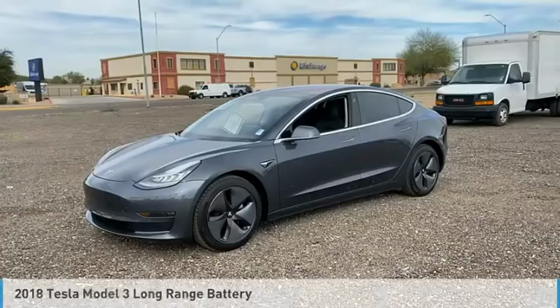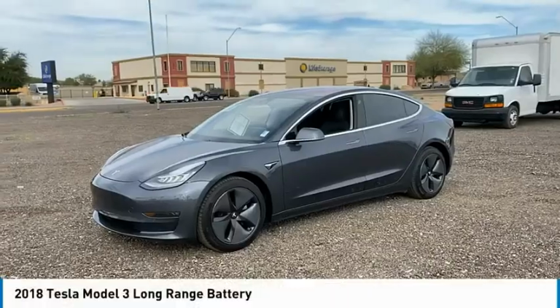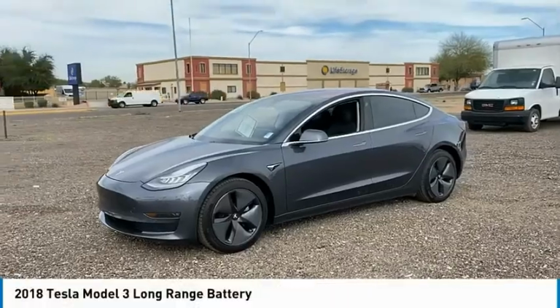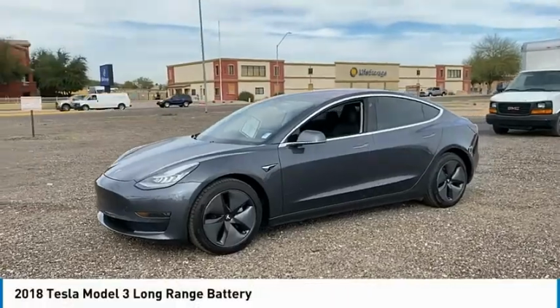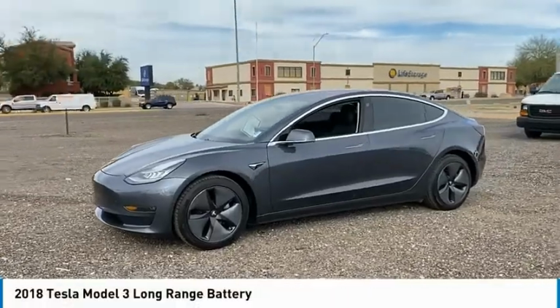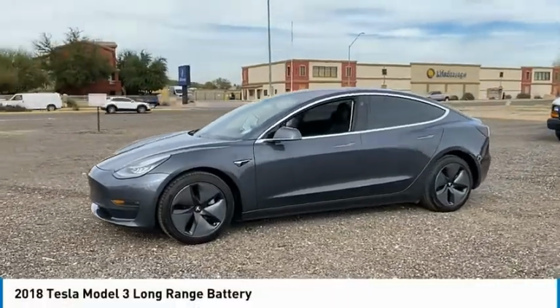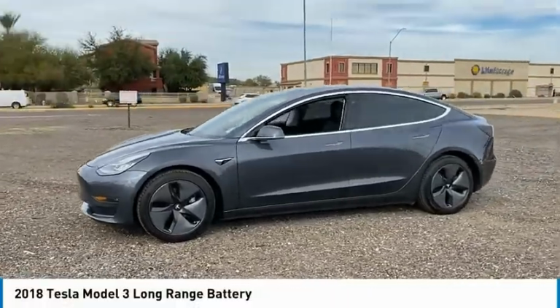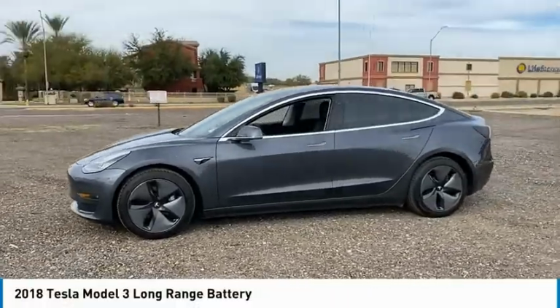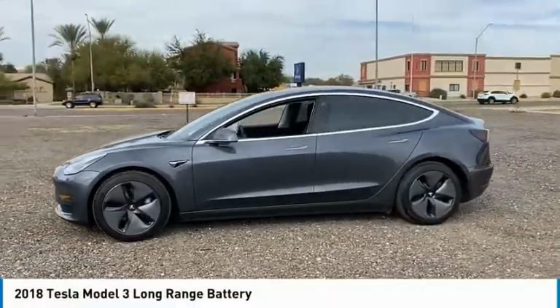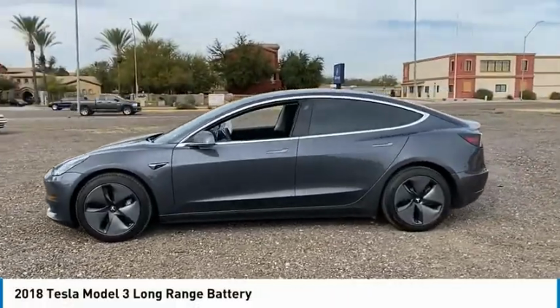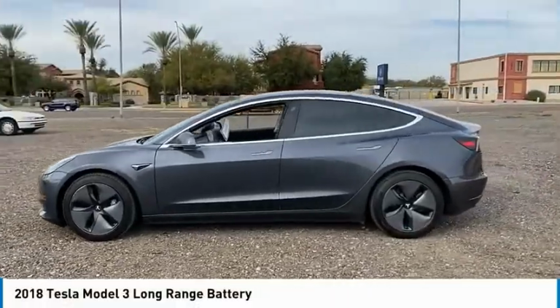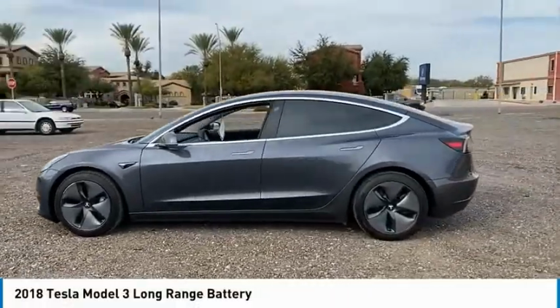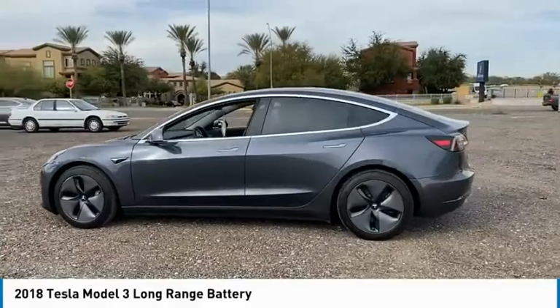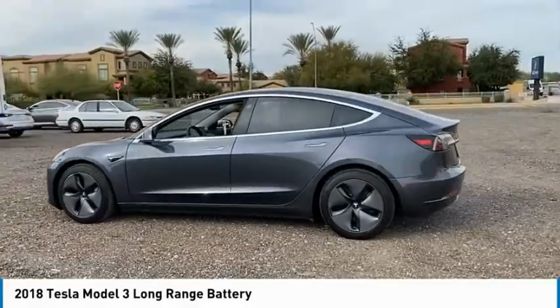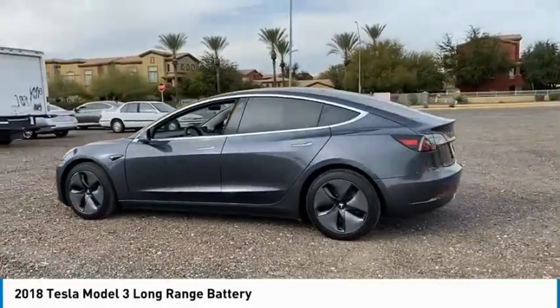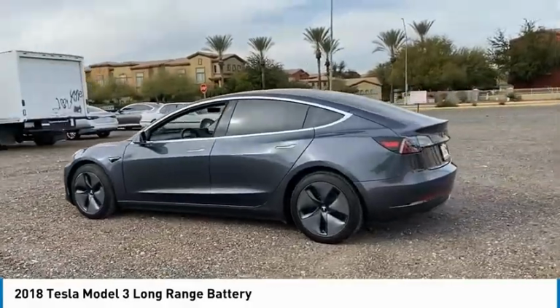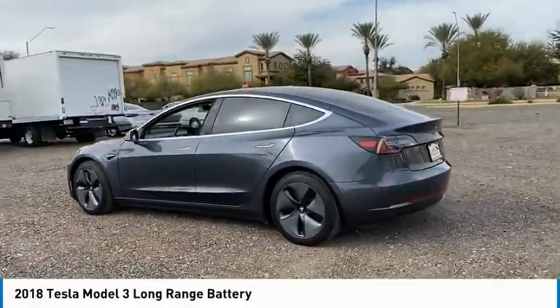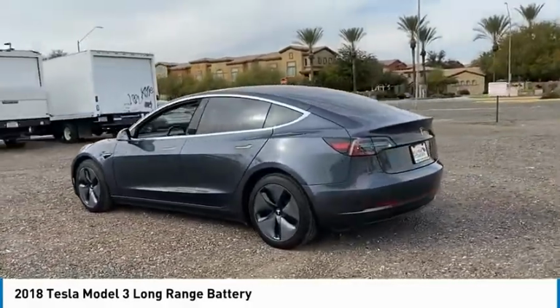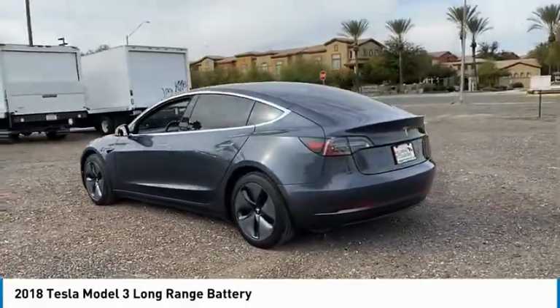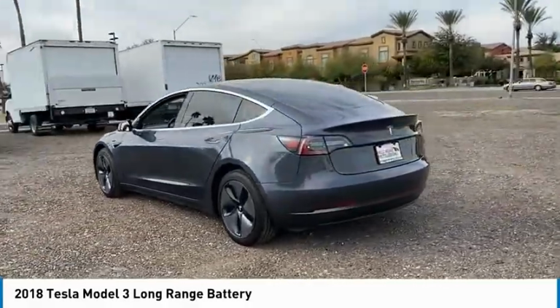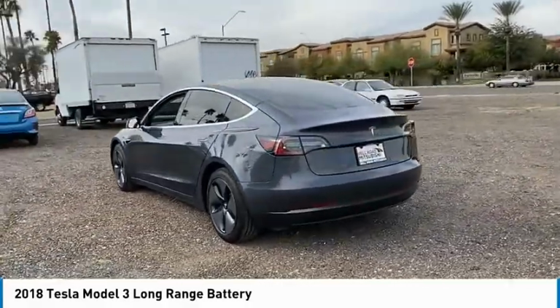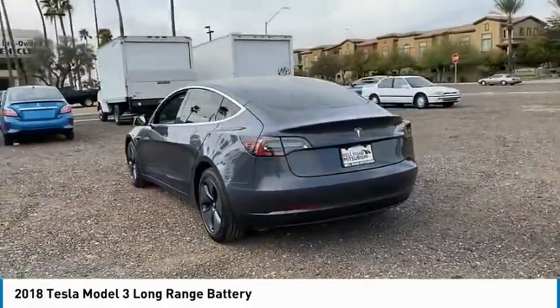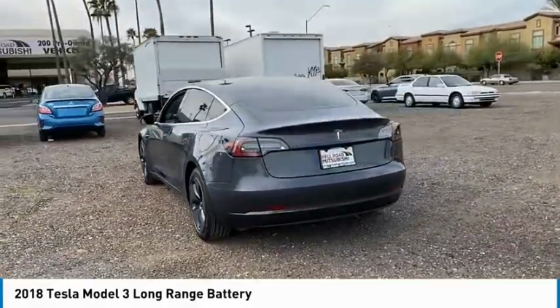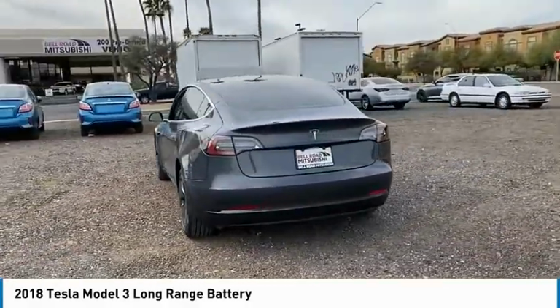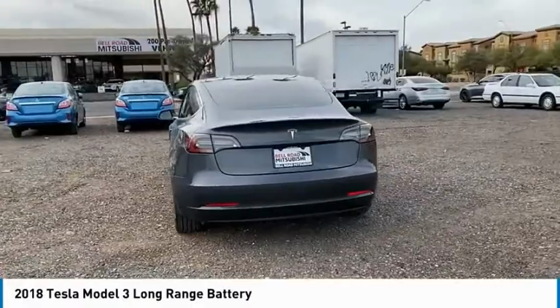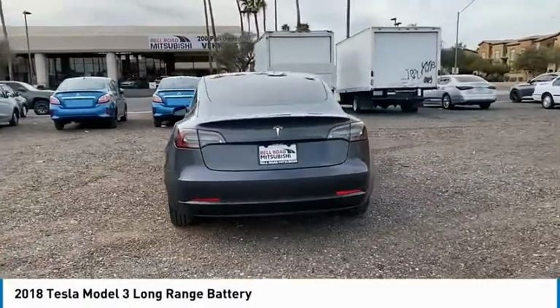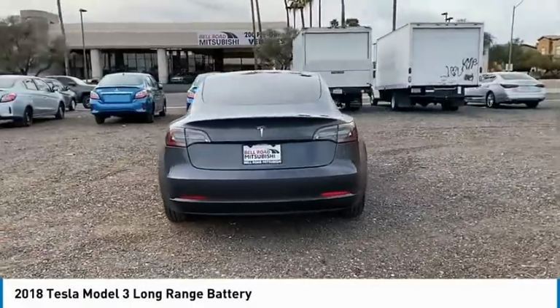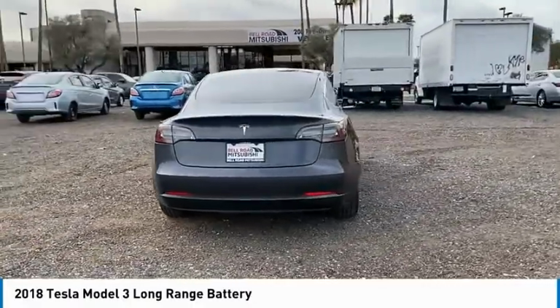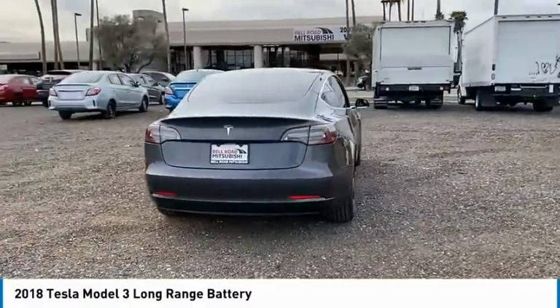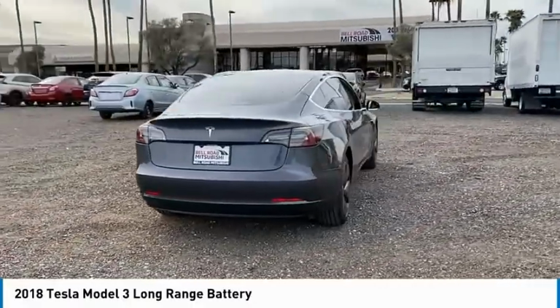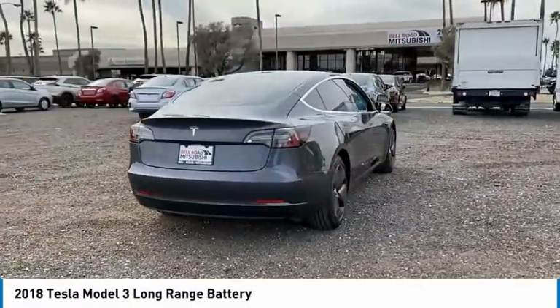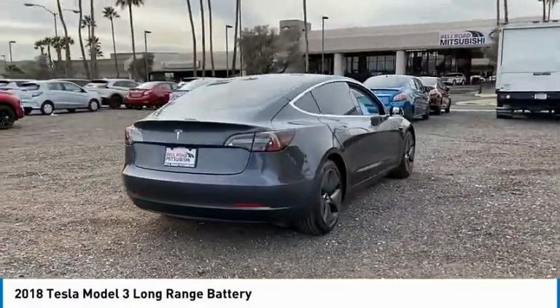Take a ride in a 2018 Model 3. The Tesla Model 3 was built for safety, technology, efficiency, and acceleration. That rare combination makes this a vehicle for the ages.